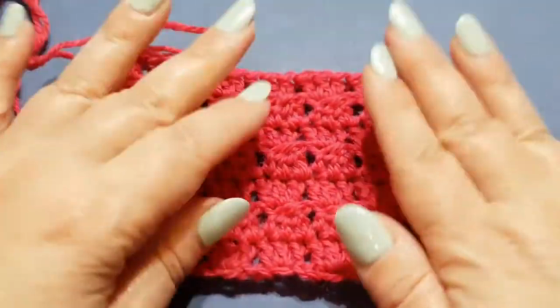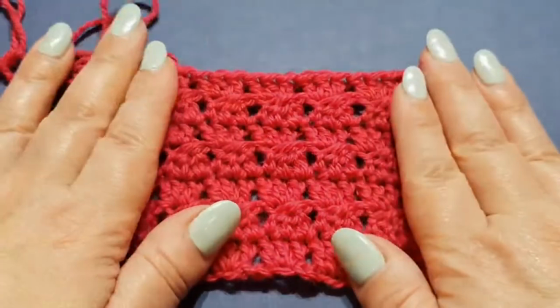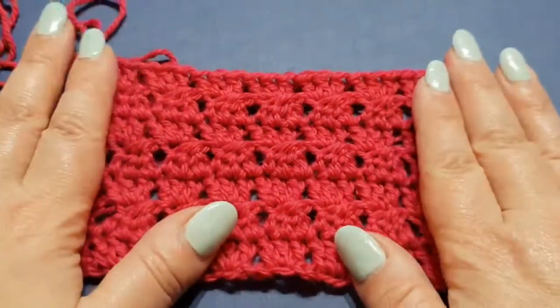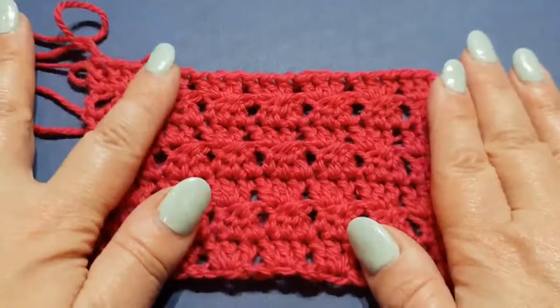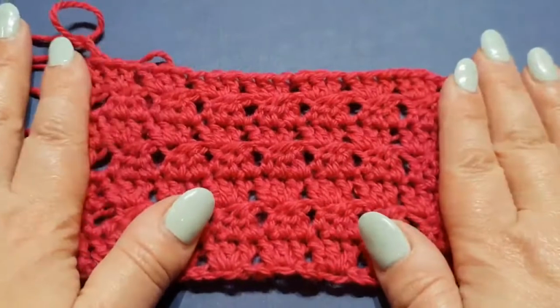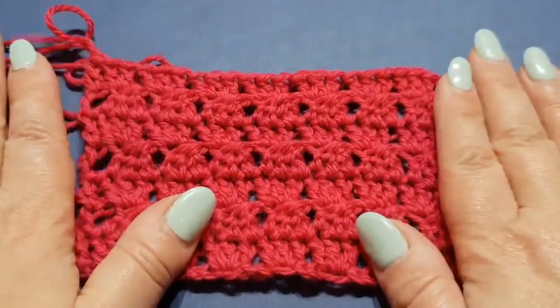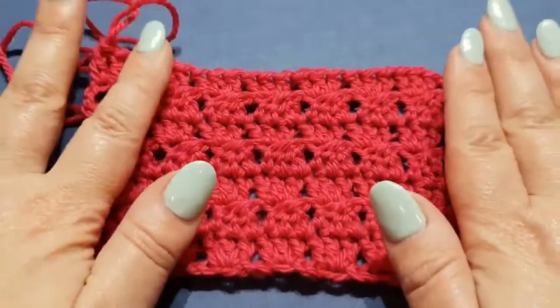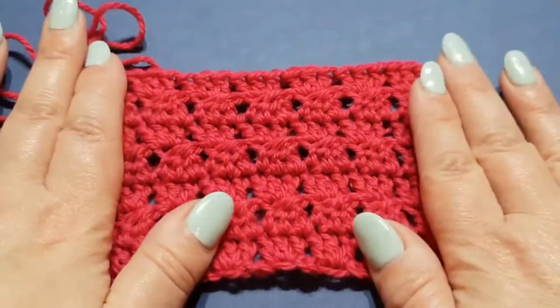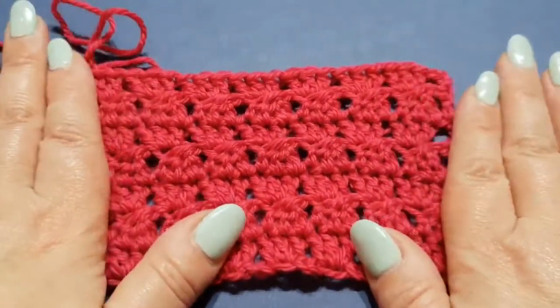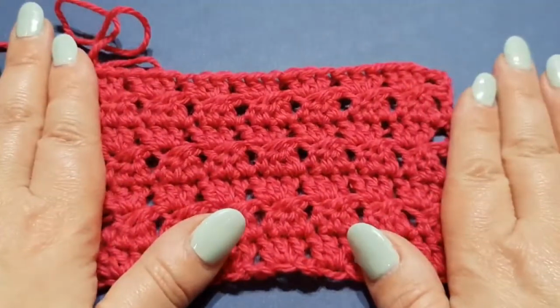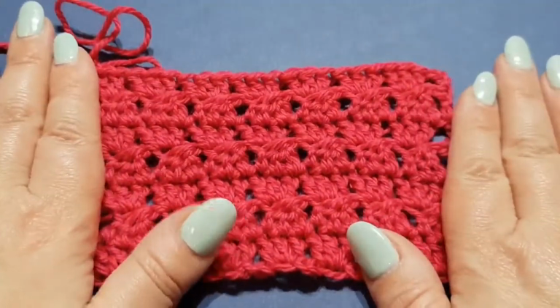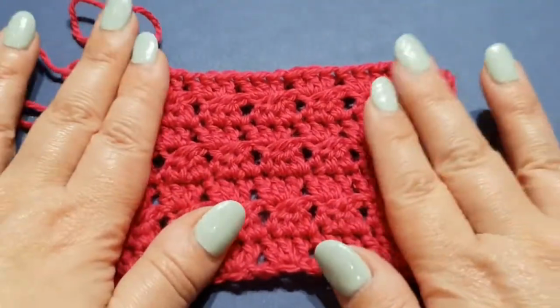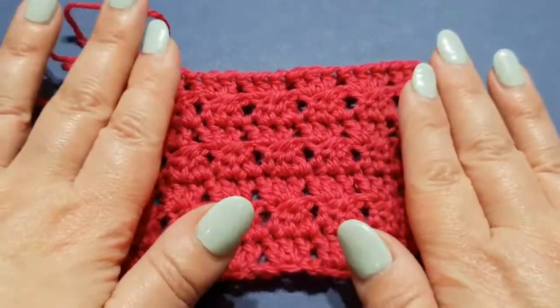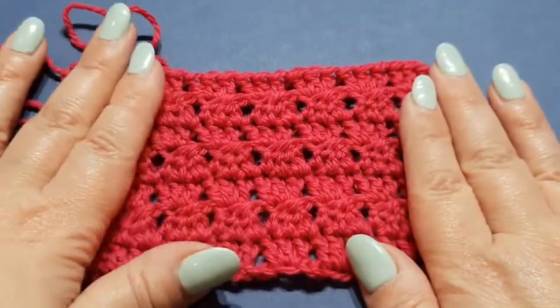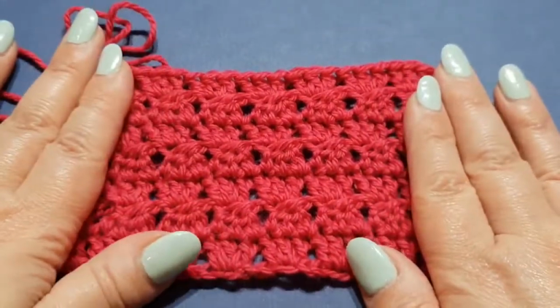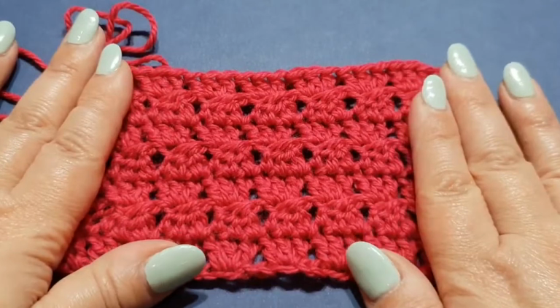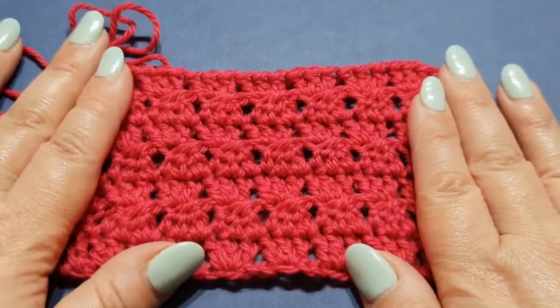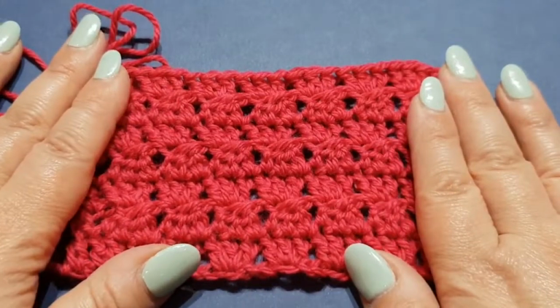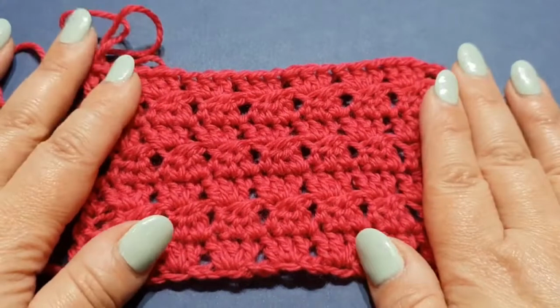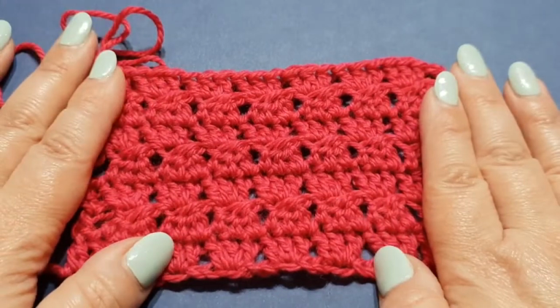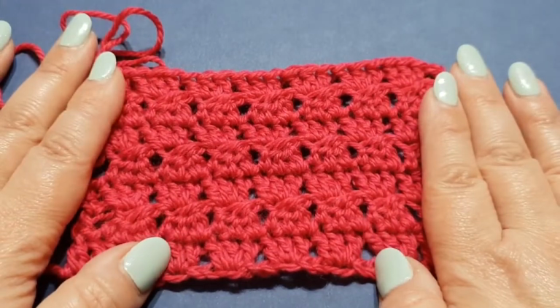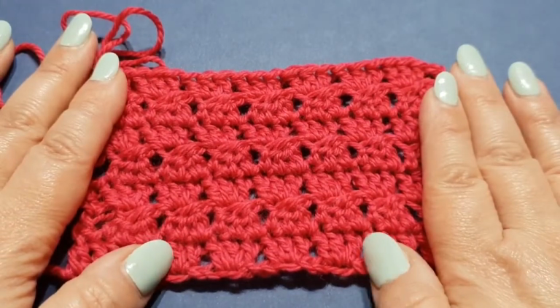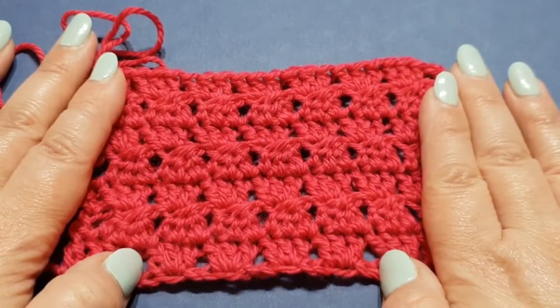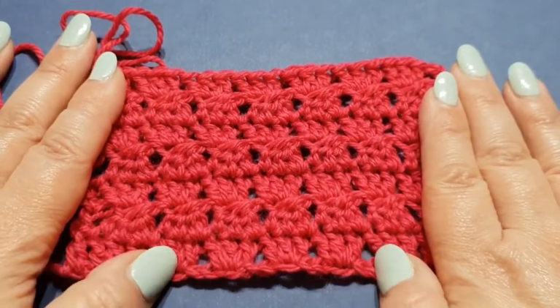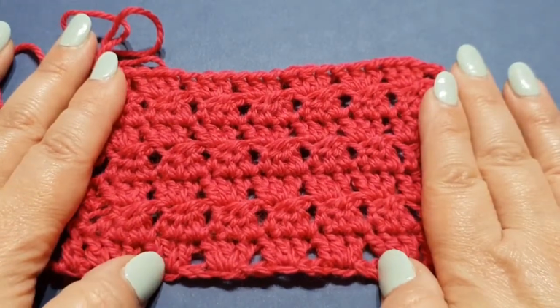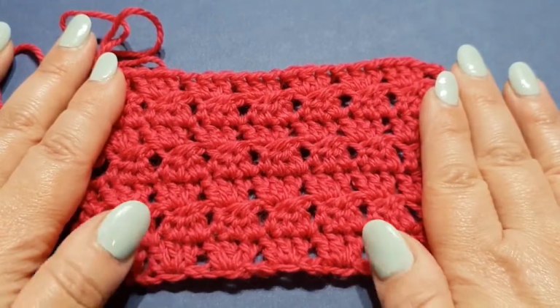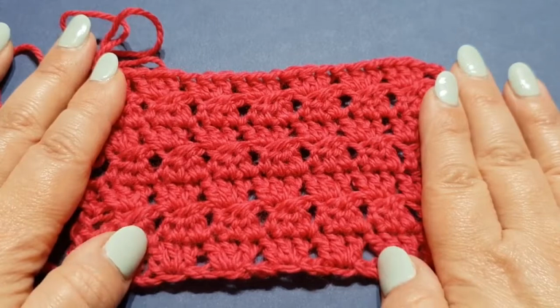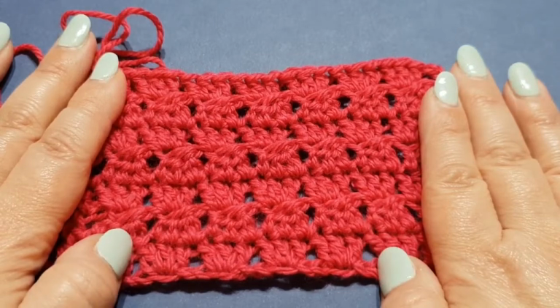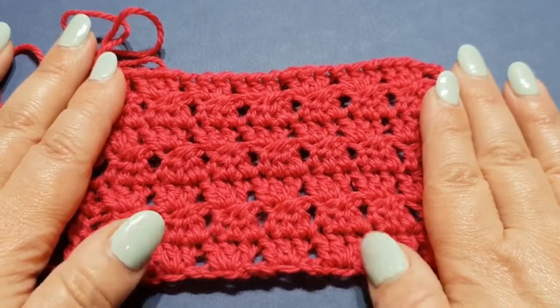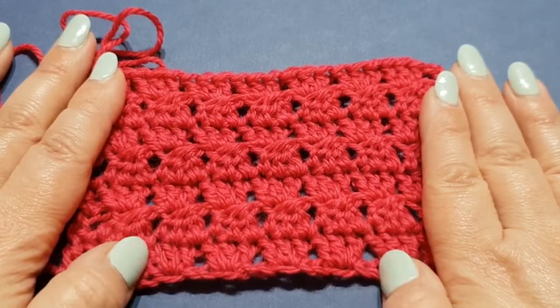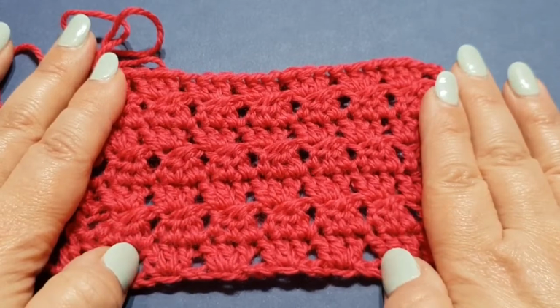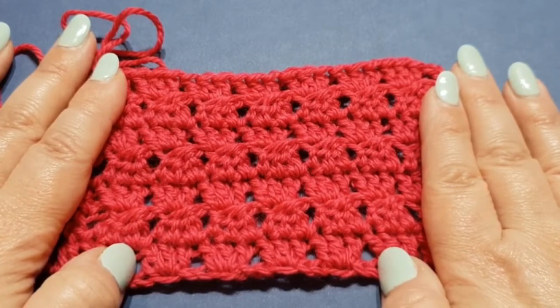It's quick, it works up fast, it looks complicated but it isn't — it is a basic stitch. The stitches you will need are chain stitches, double crochet, and you'll need to know how to double crochet three together.